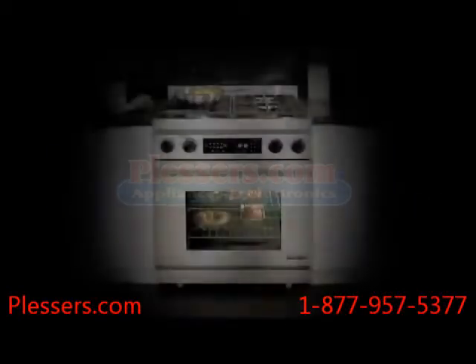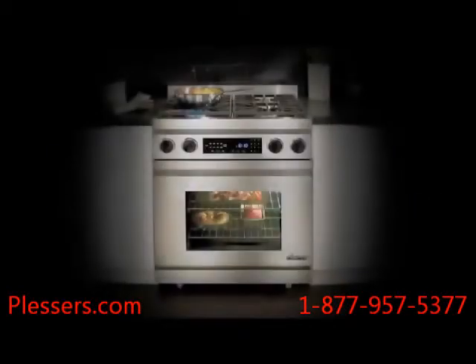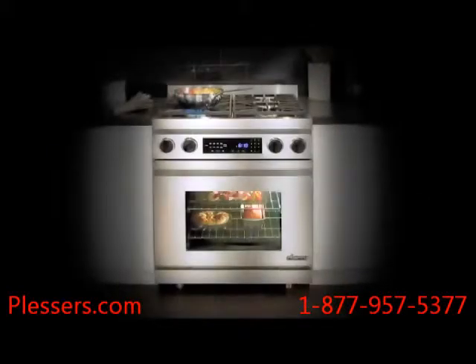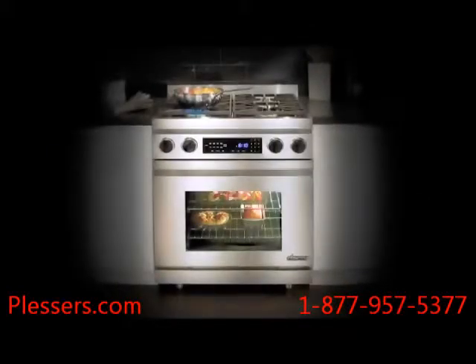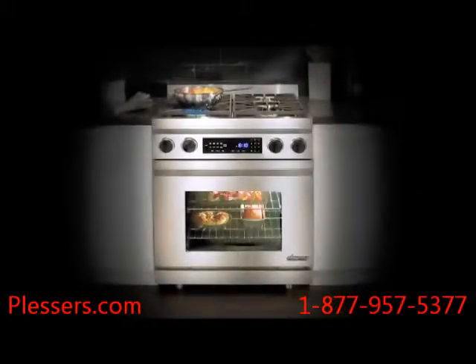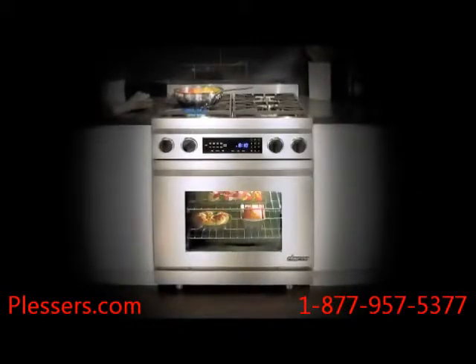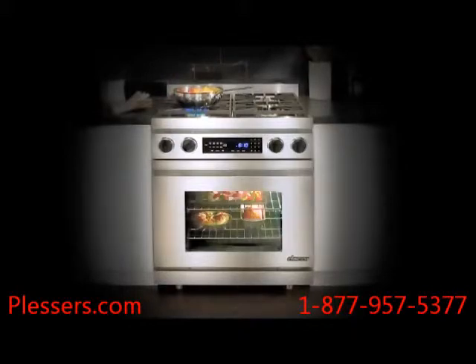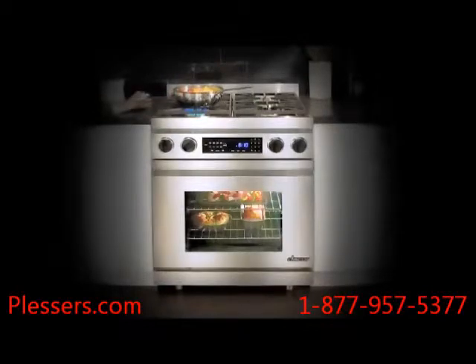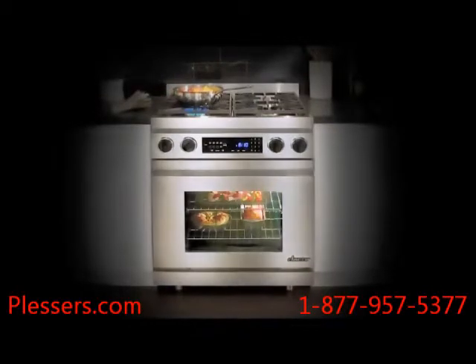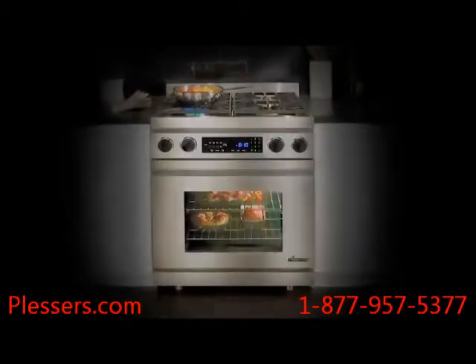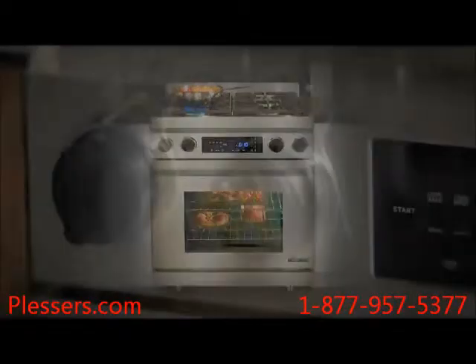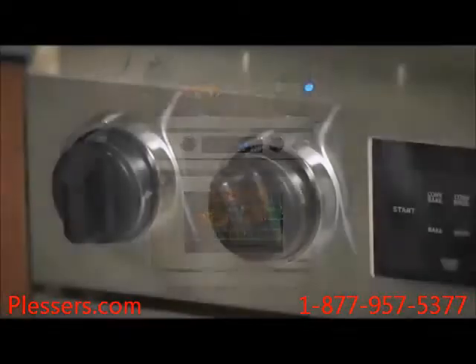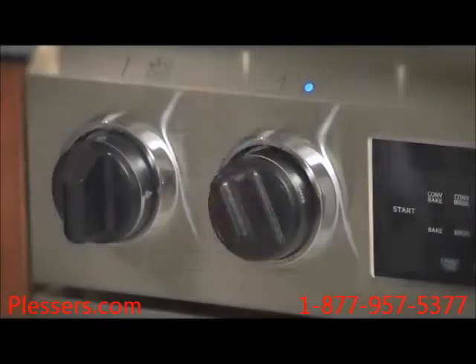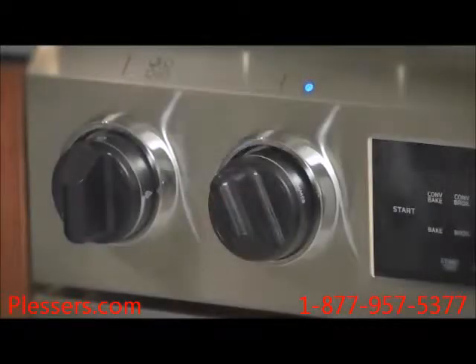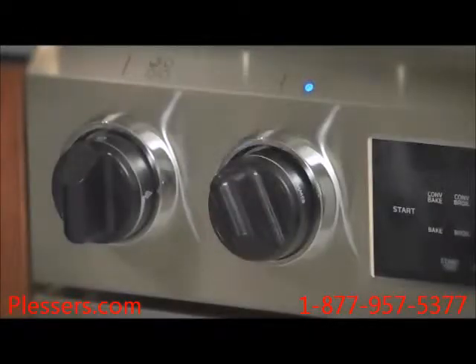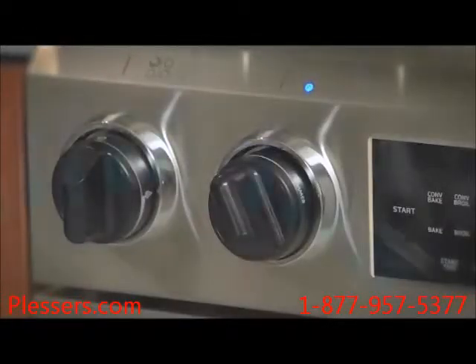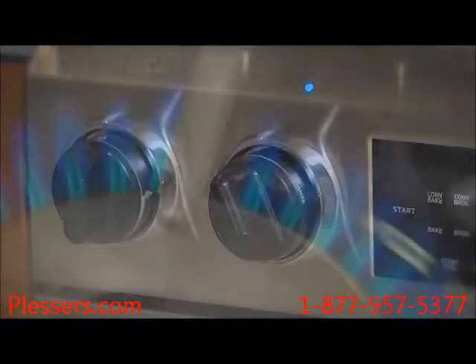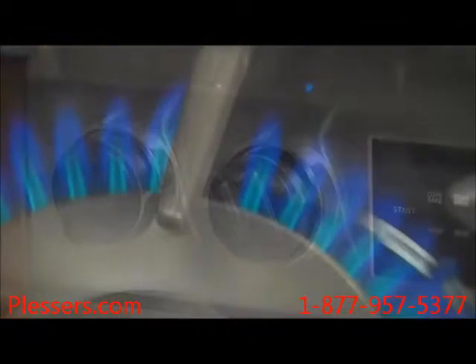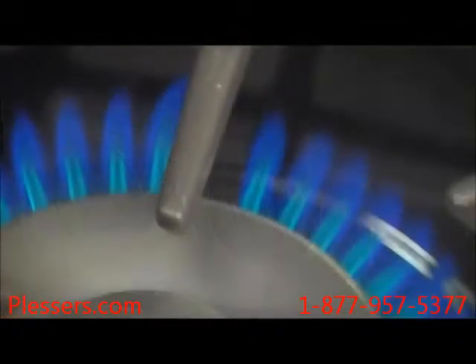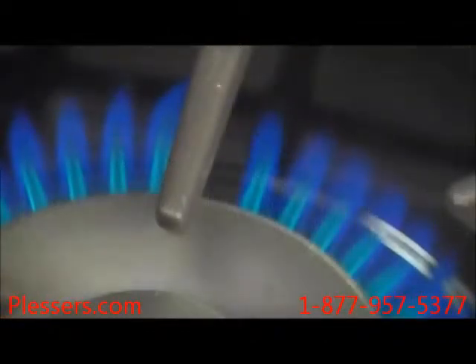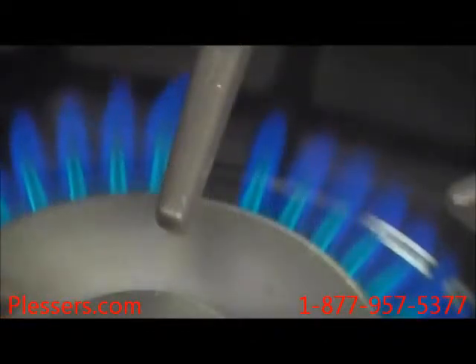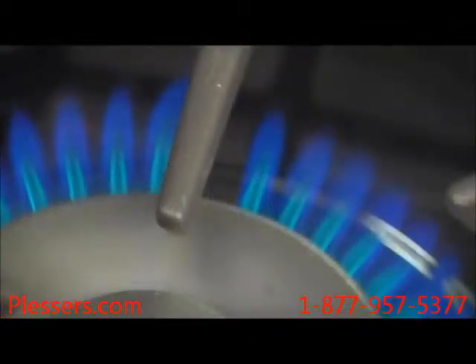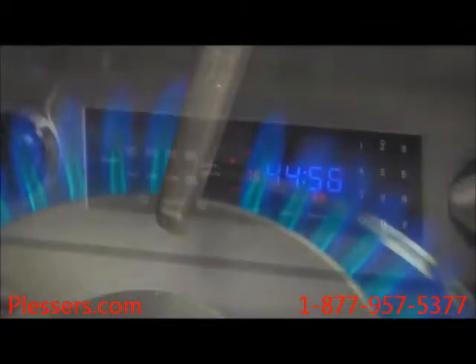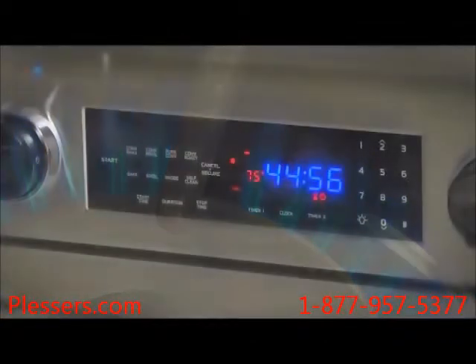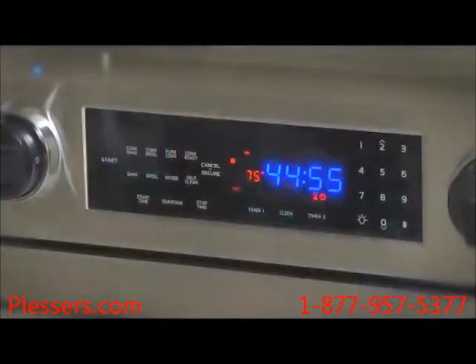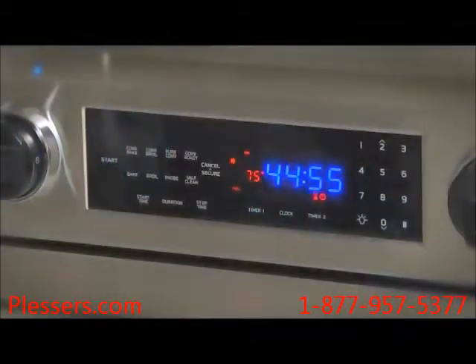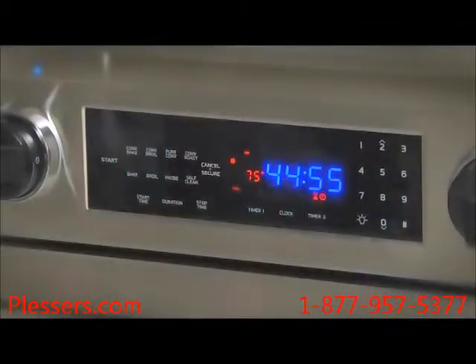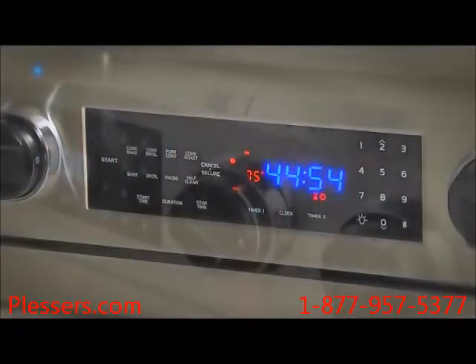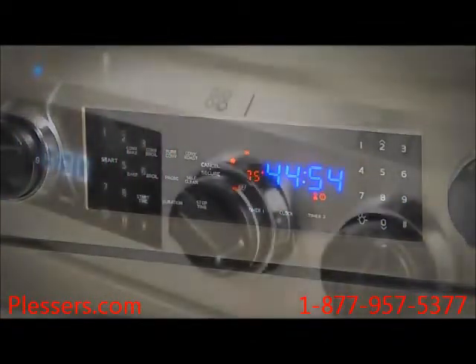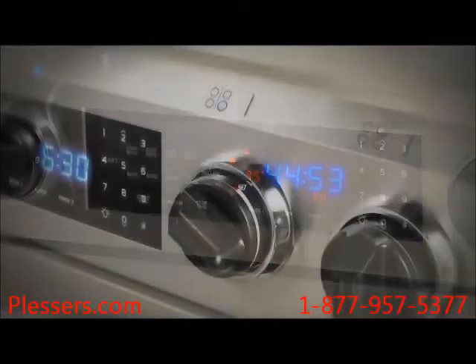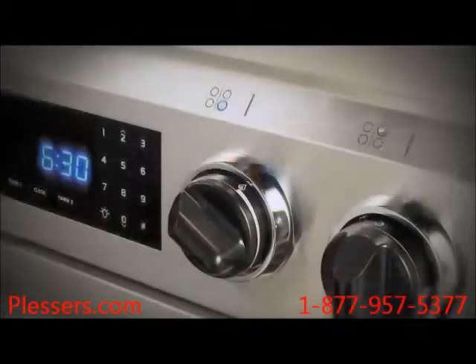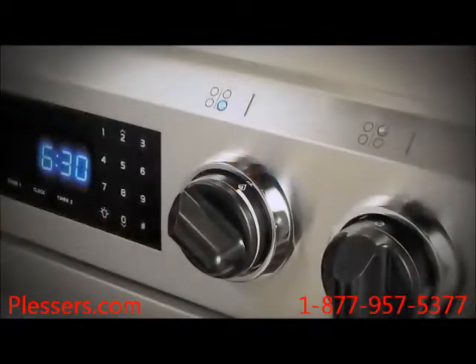From top to bottom to the spacious interior, the distinctive dual fuel range is the perfect balance of style, performance features, and cooking power. That's because Decor has carefully considered and perfected every detail.